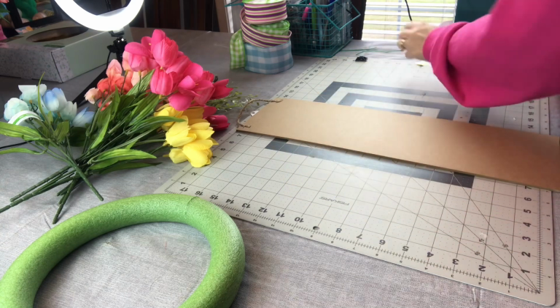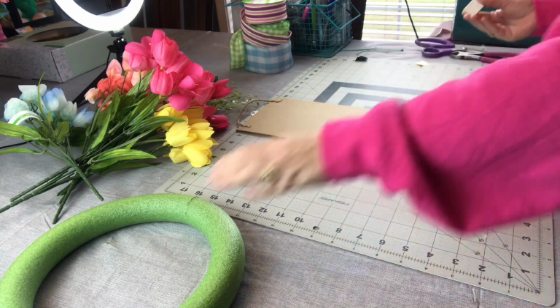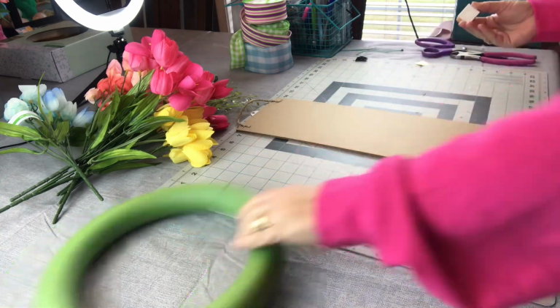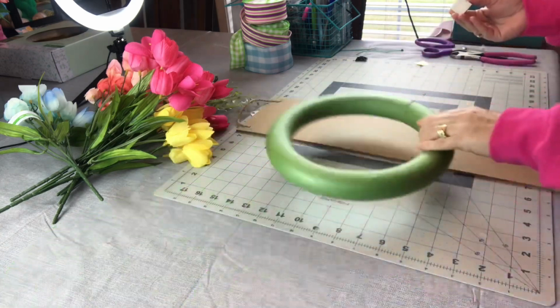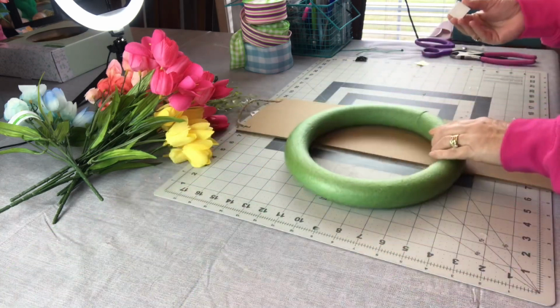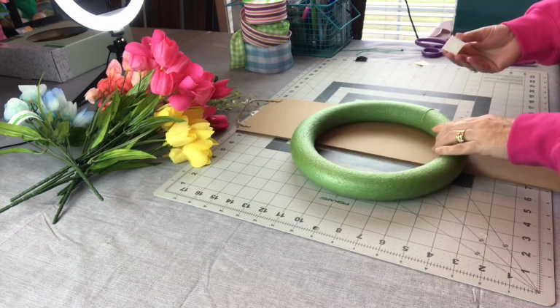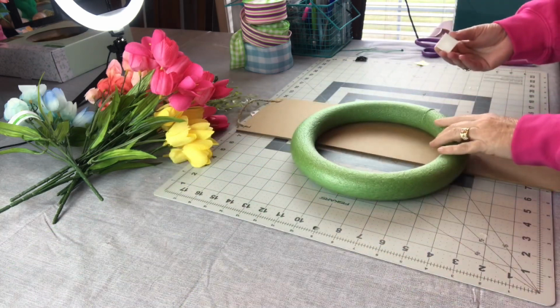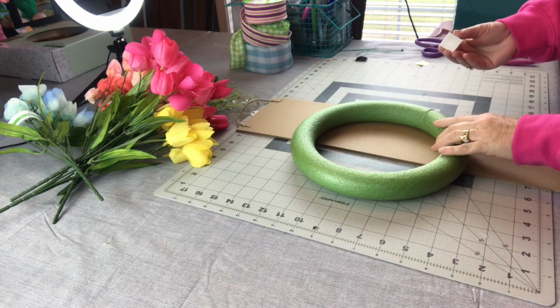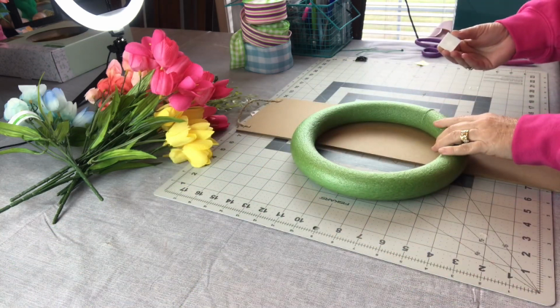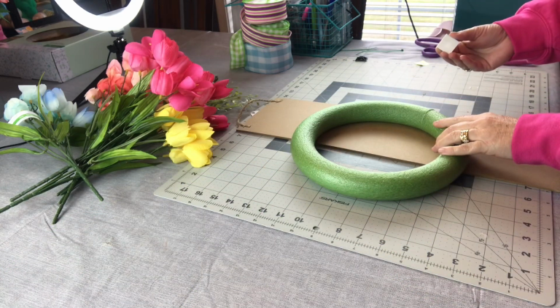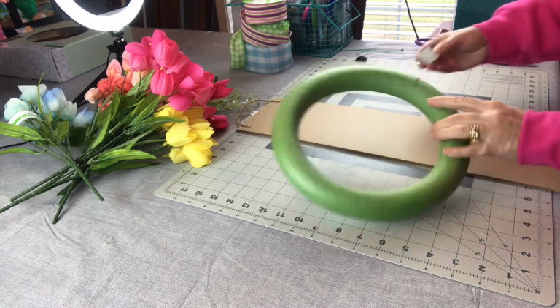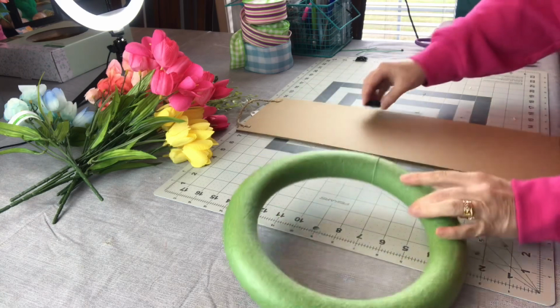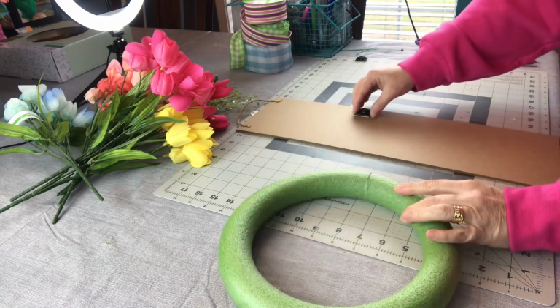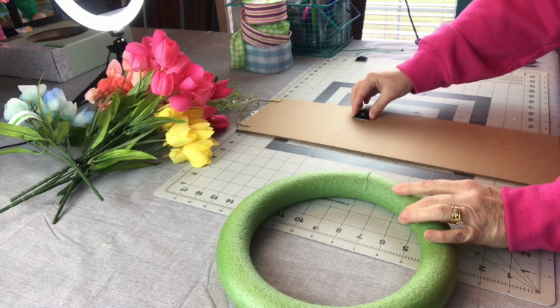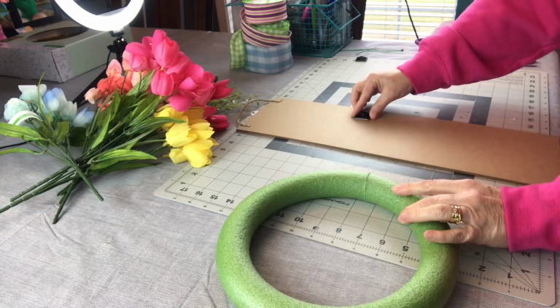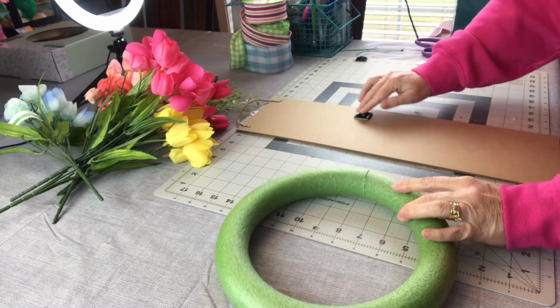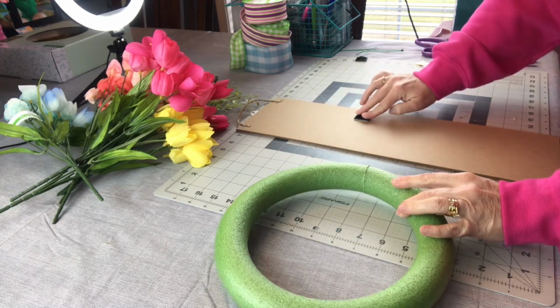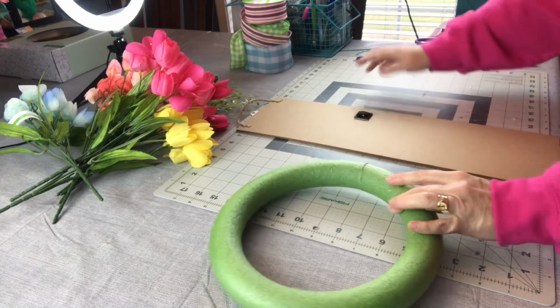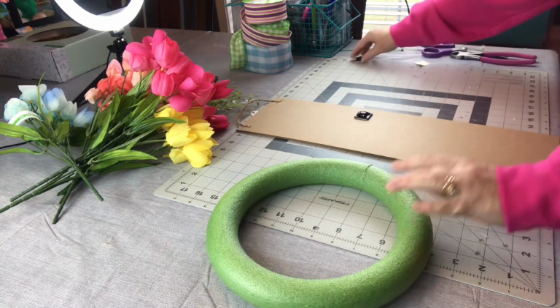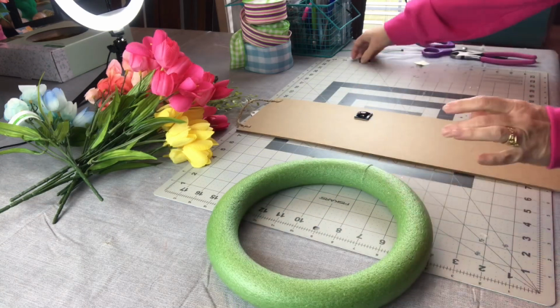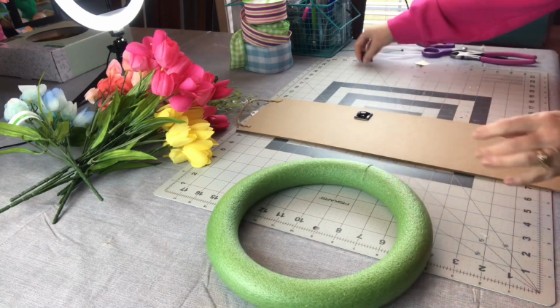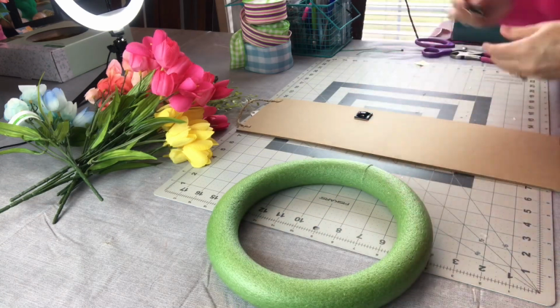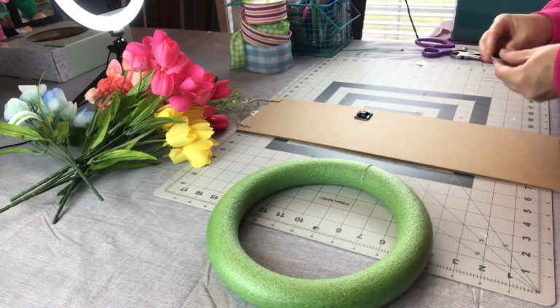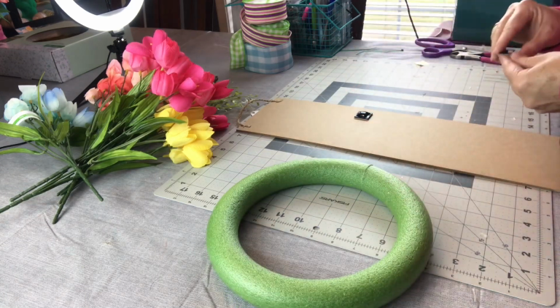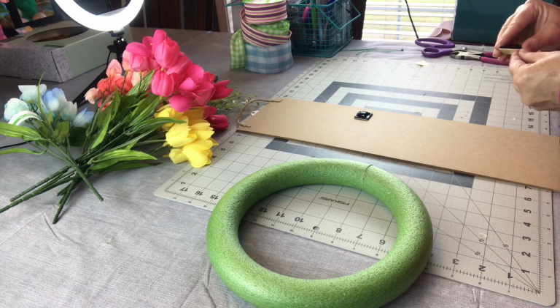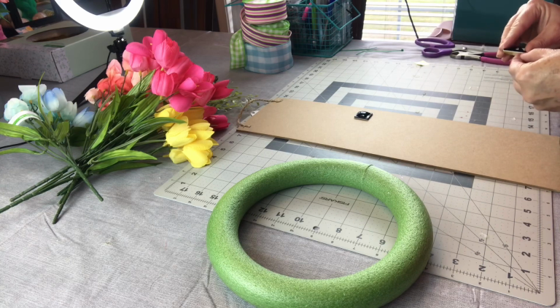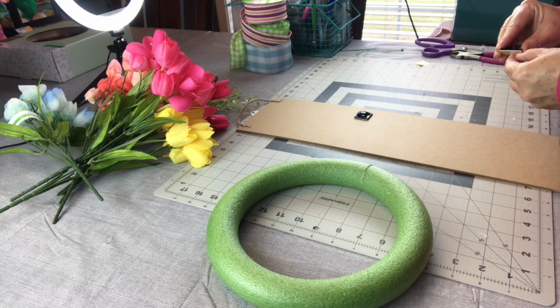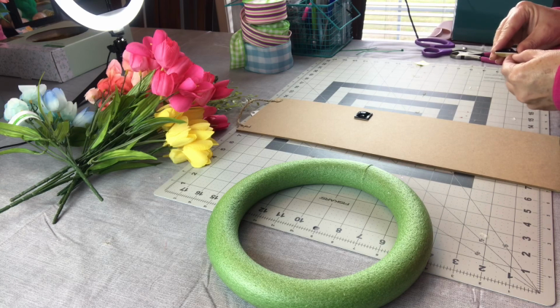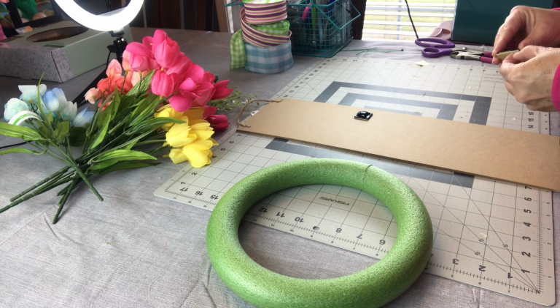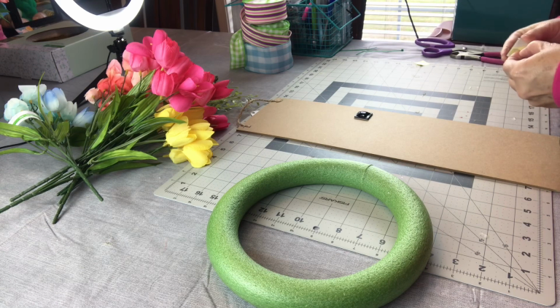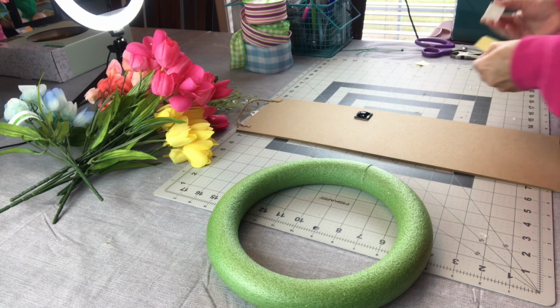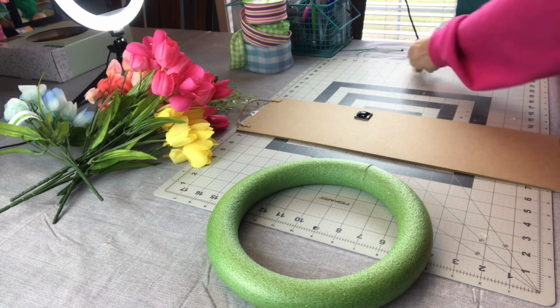They are sticky on the back so I just removed the little paper off the back, stuck them on the back of the sign, and then I do add a little Gorilla Glue hot glue around them just to make sure they stay in place.